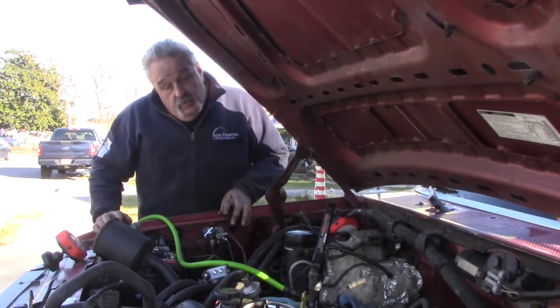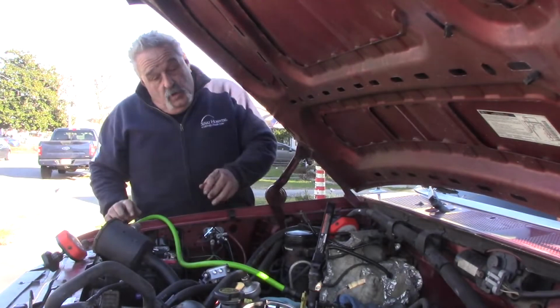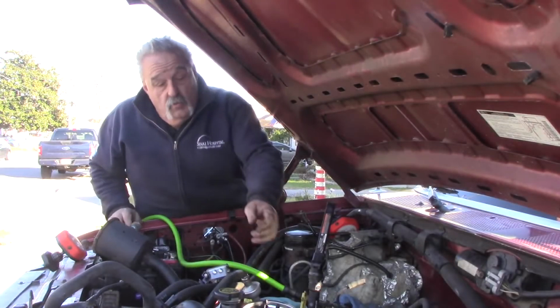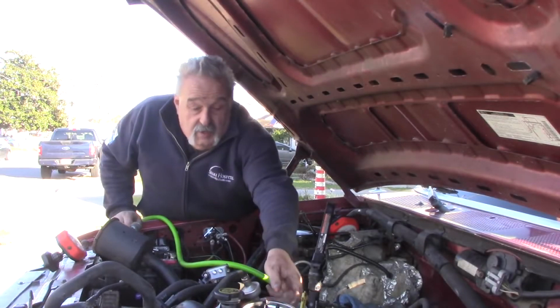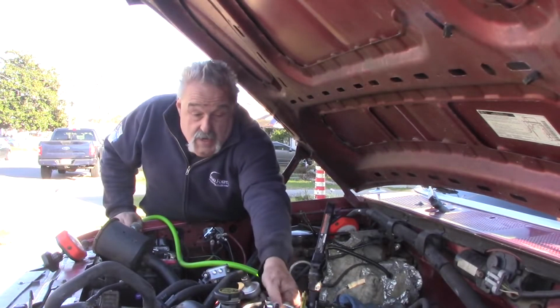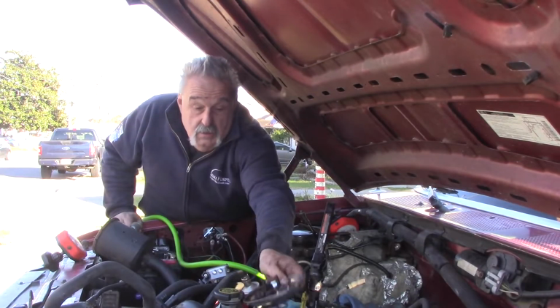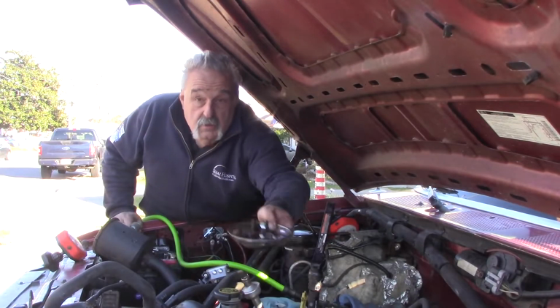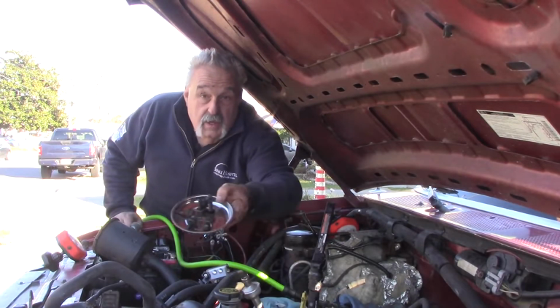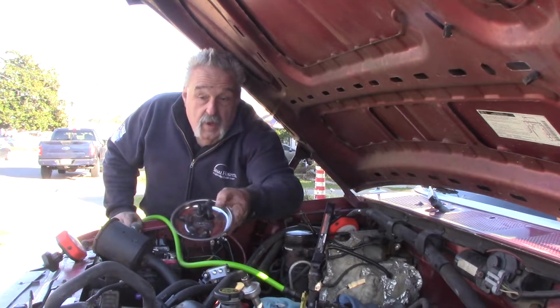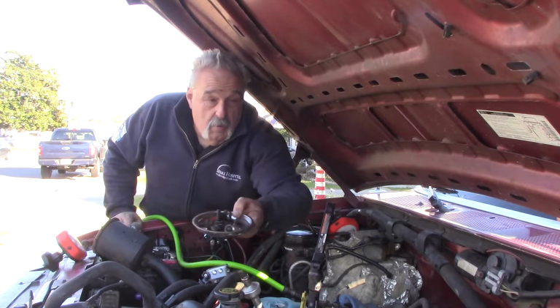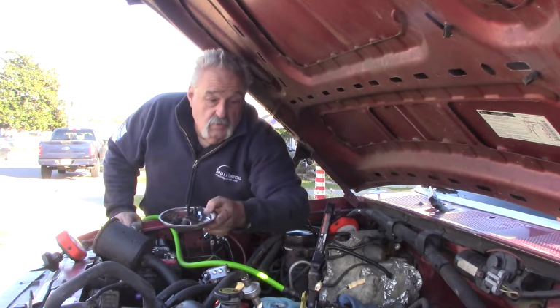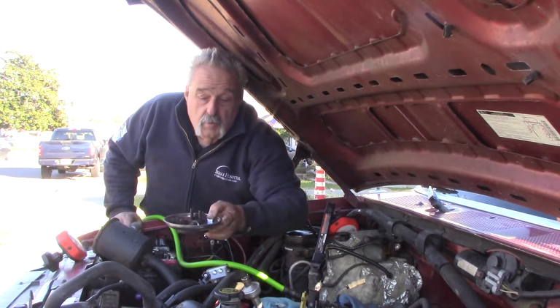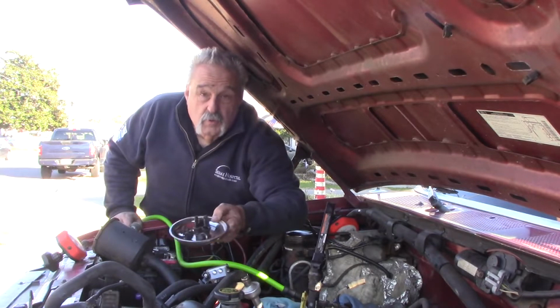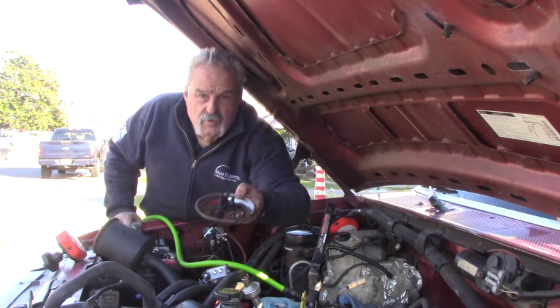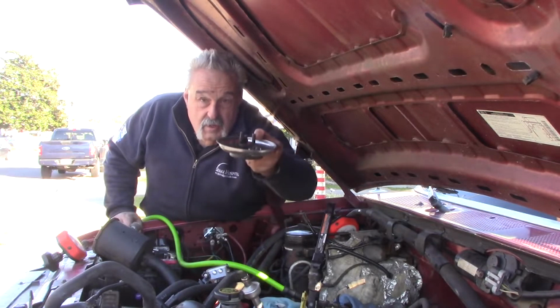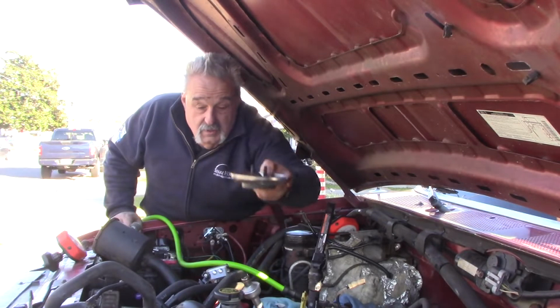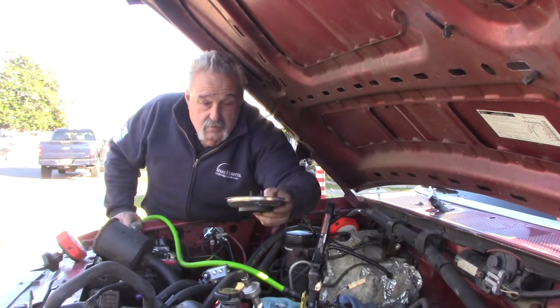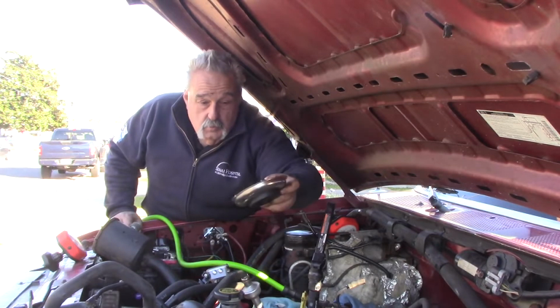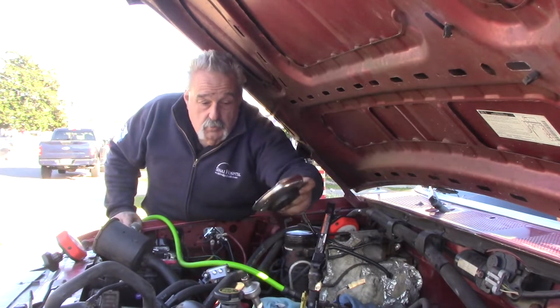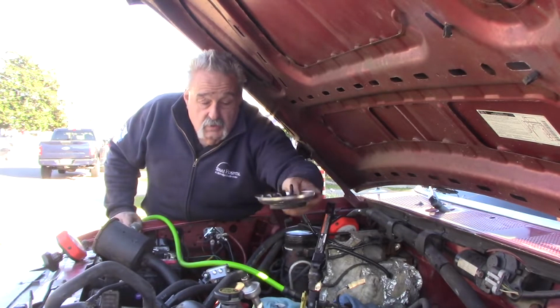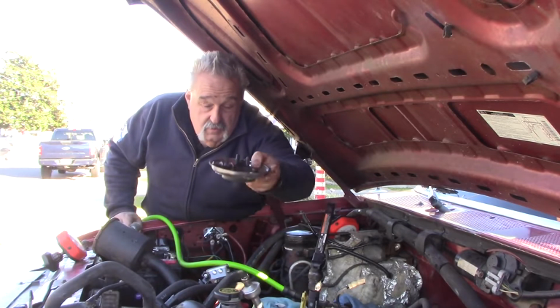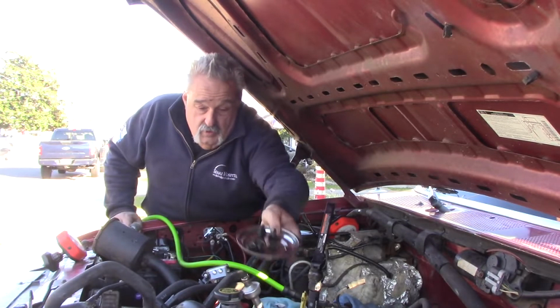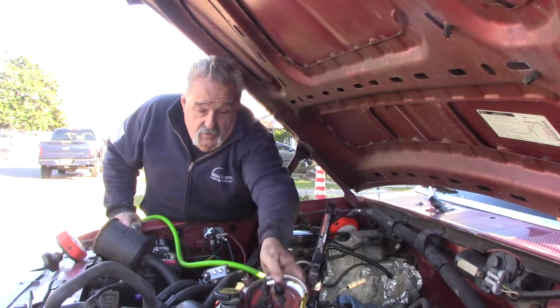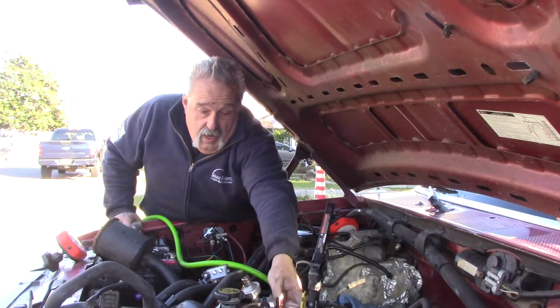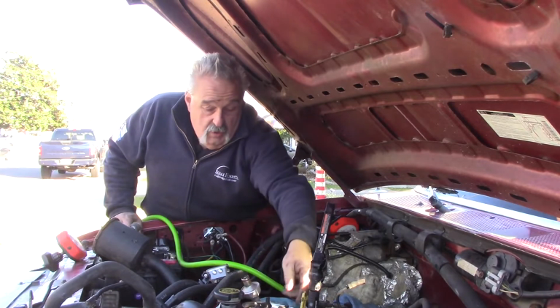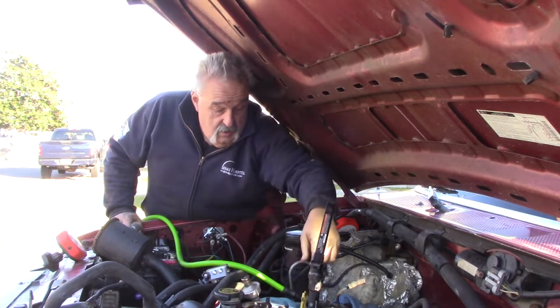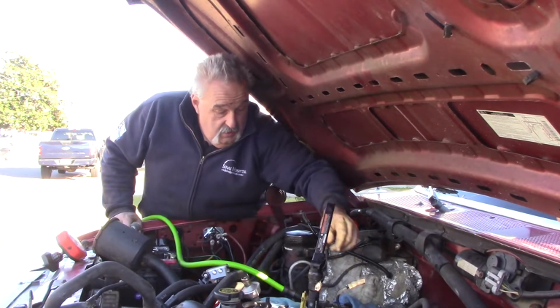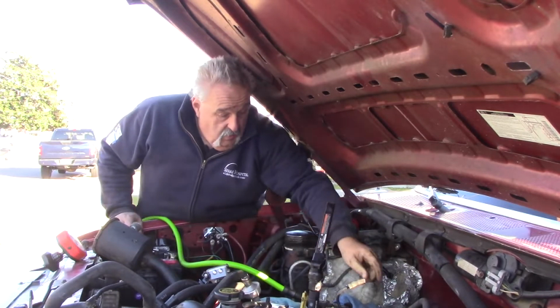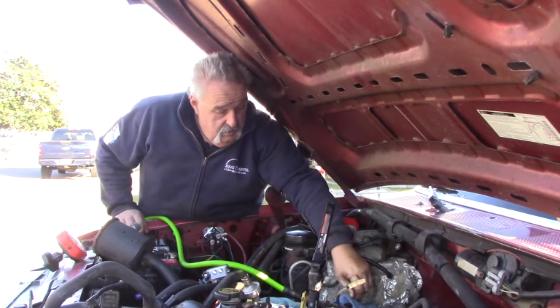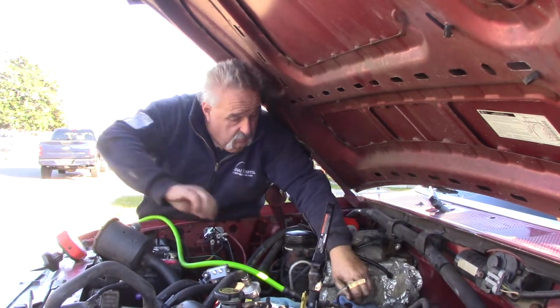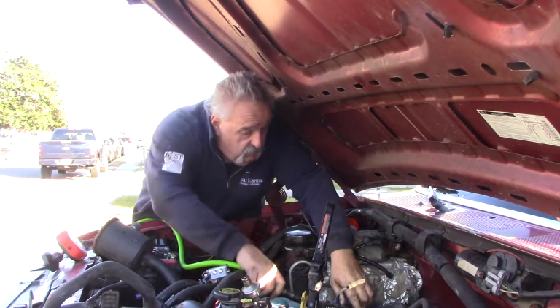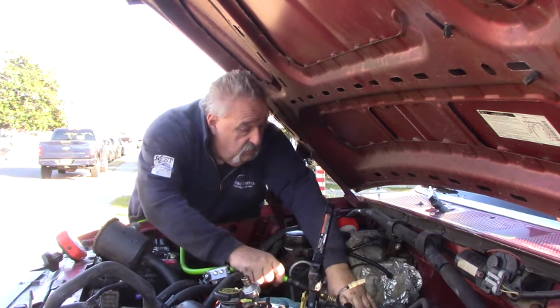If you don't have one of these little magnetic pans — I got a big one somewhere but I'm not sure where it is right now — to put your bolts in, you're crazy, you've got to have one. They make matters so much easier.